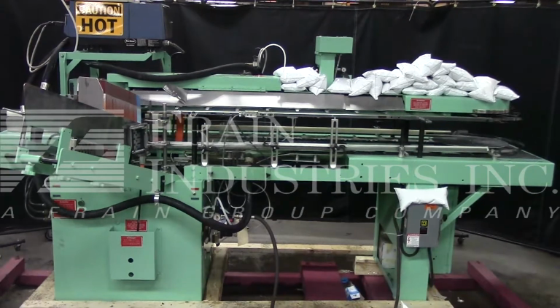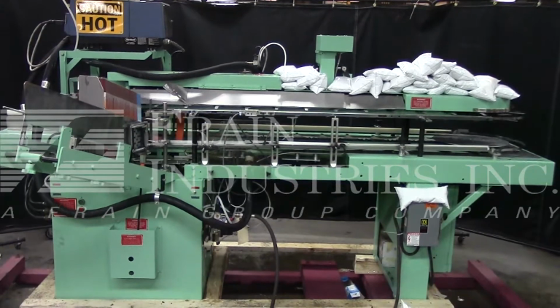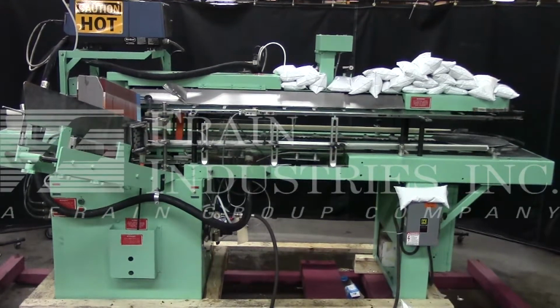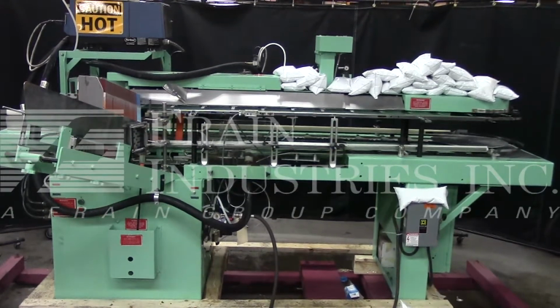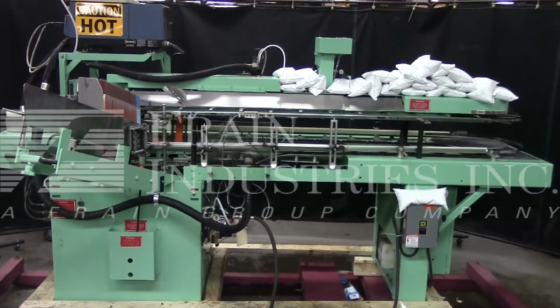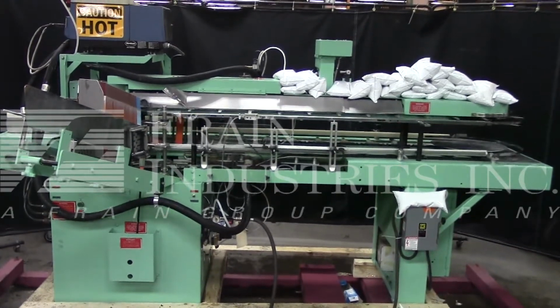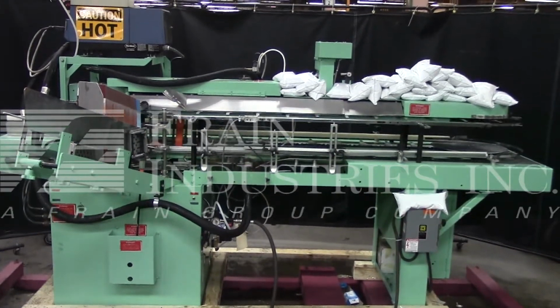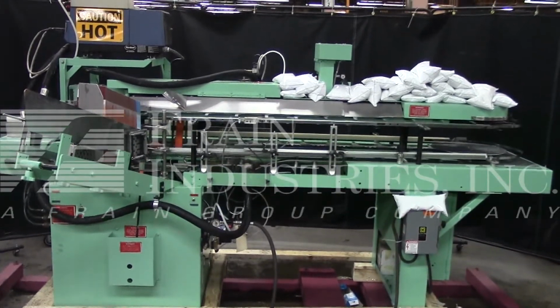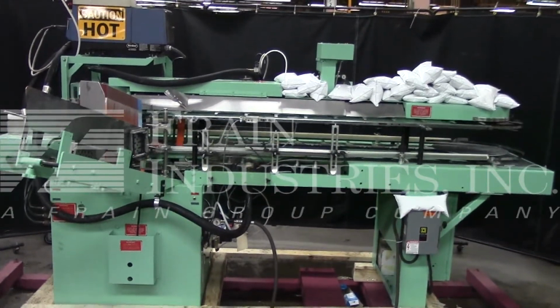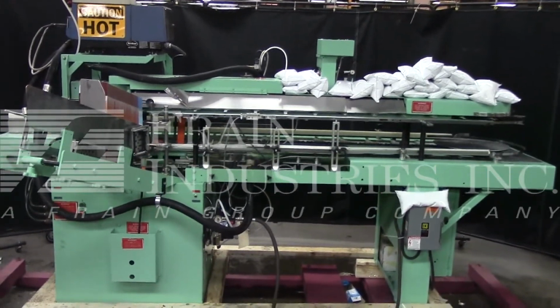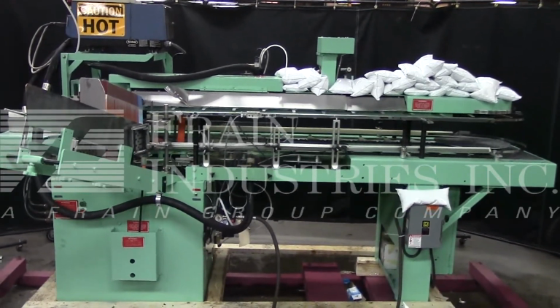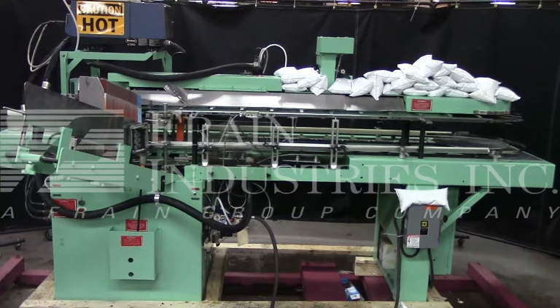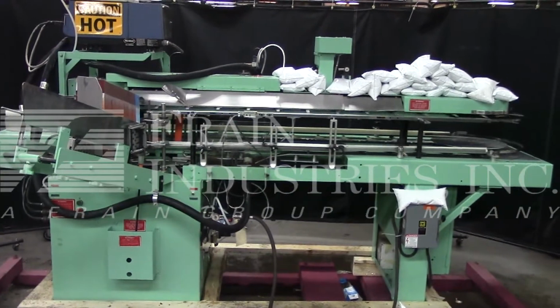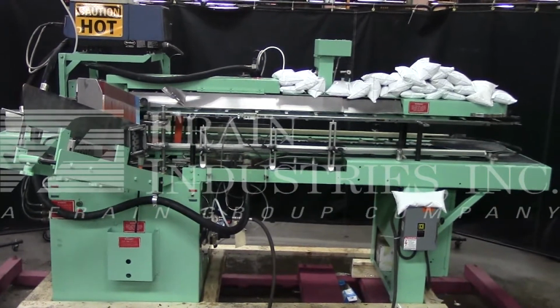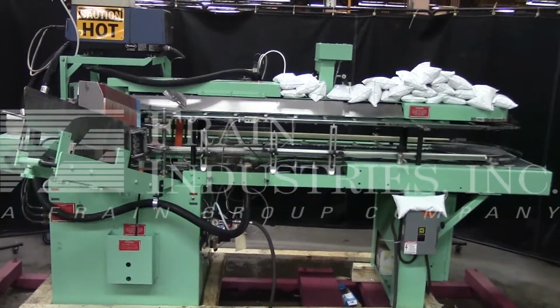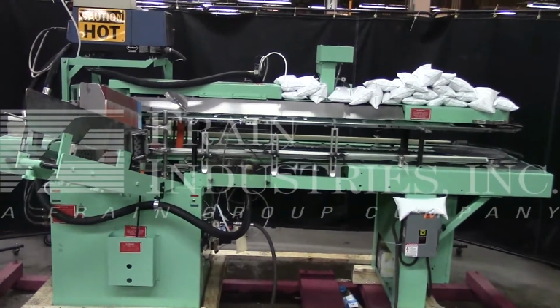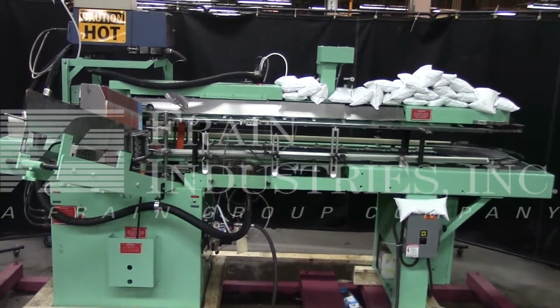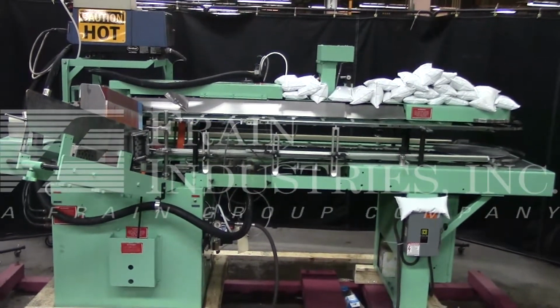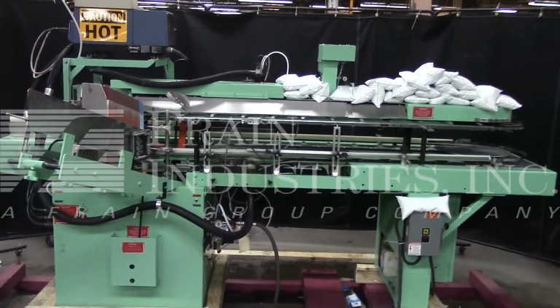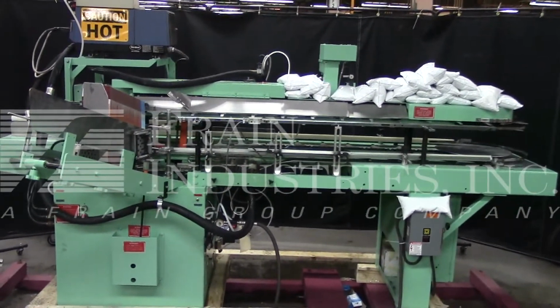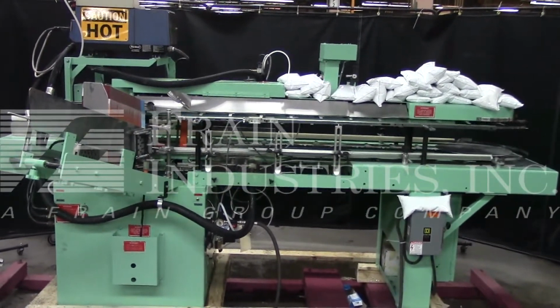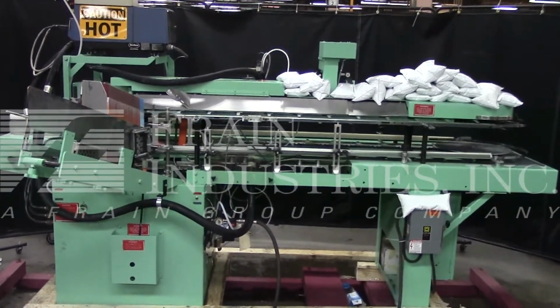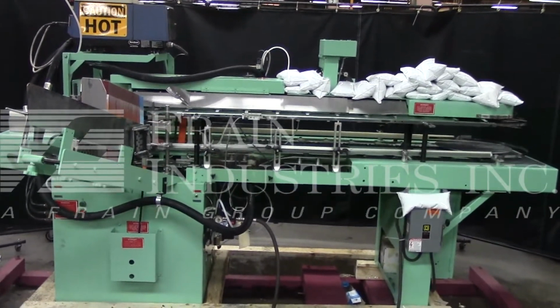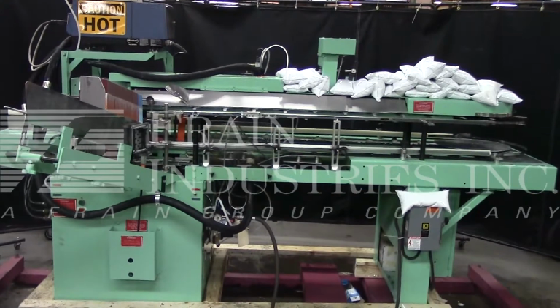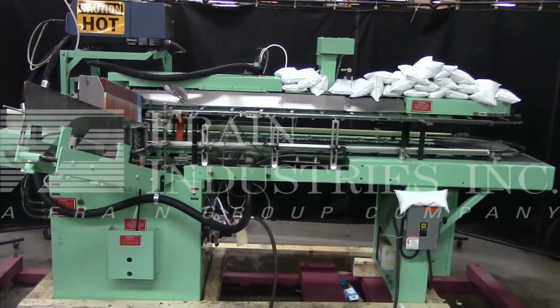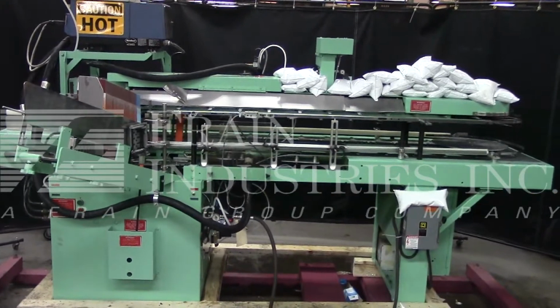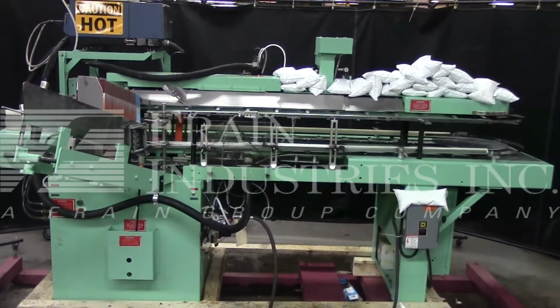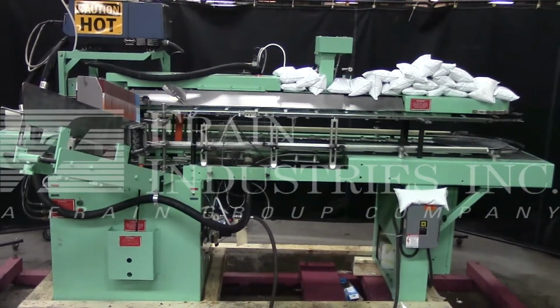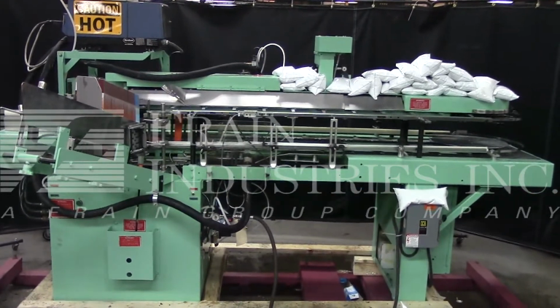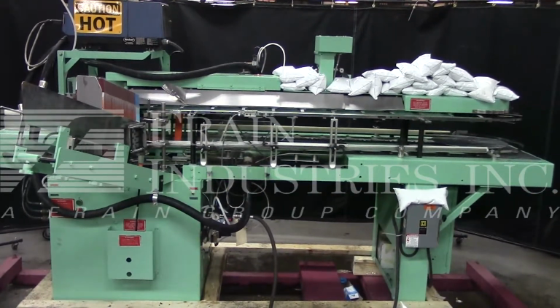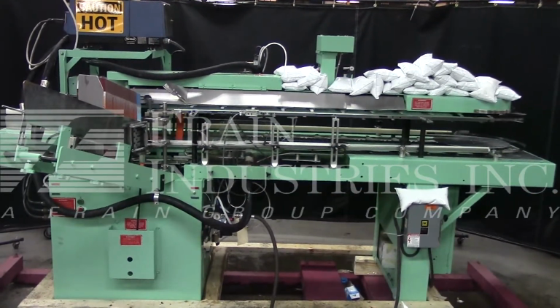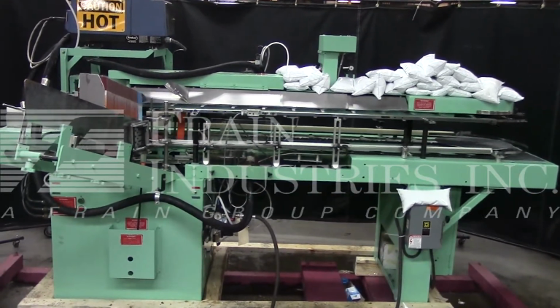The voltage on the Bivens is currently set for three-phase, 60-cycle, 240 volts. We recommend a Field Service Technician to assist with your start-up and training on the machine. Please contact our Field Service Manager to meet all your field service requirements.